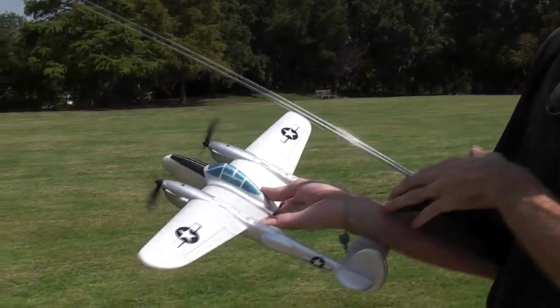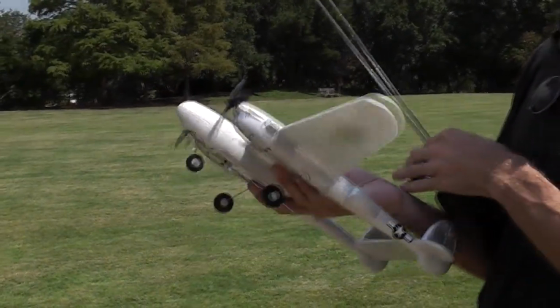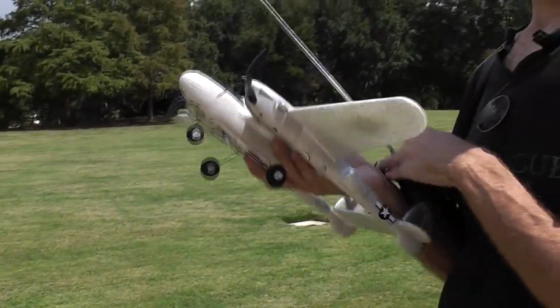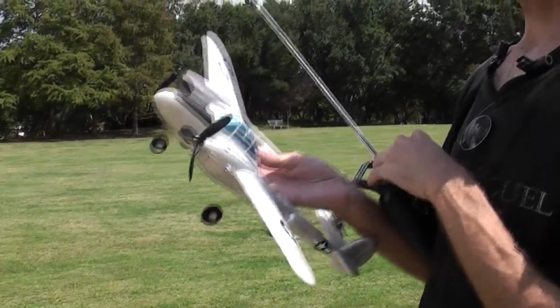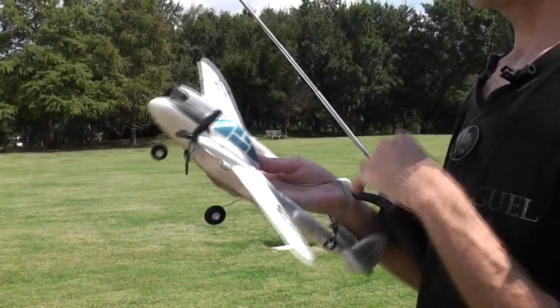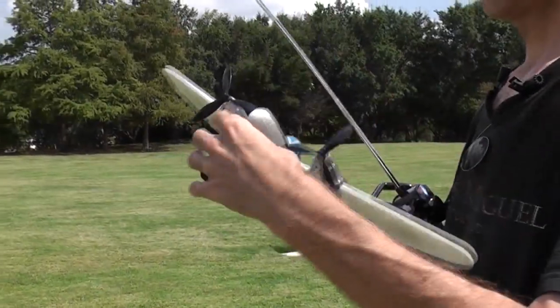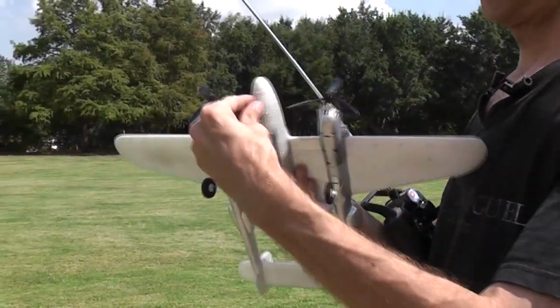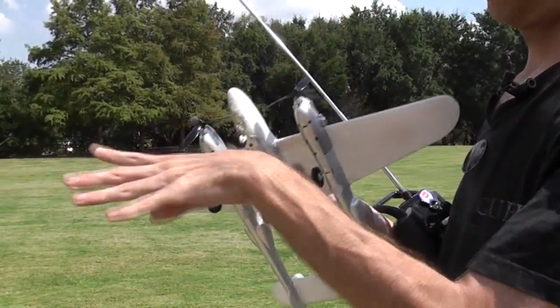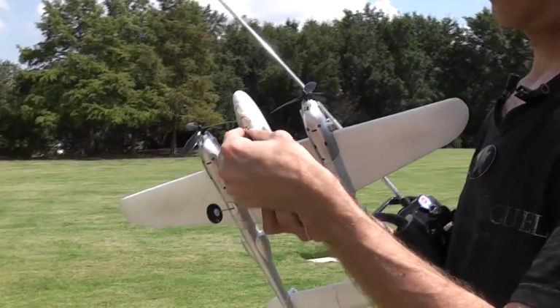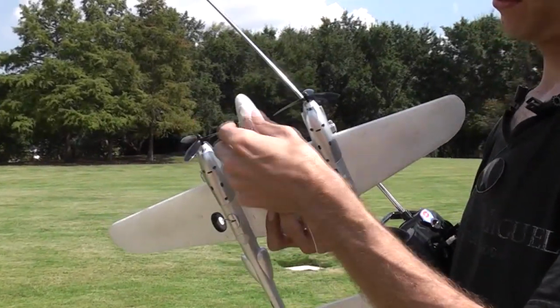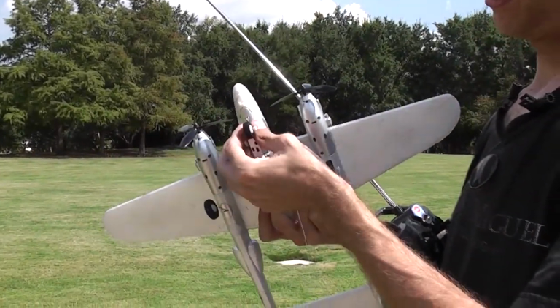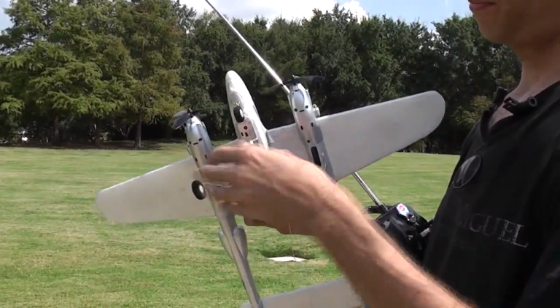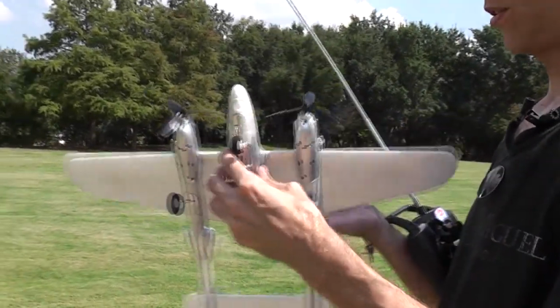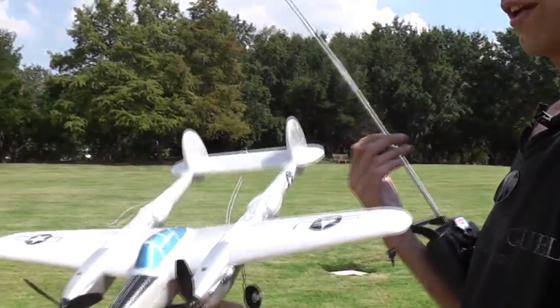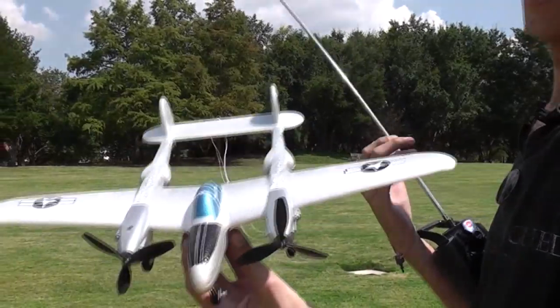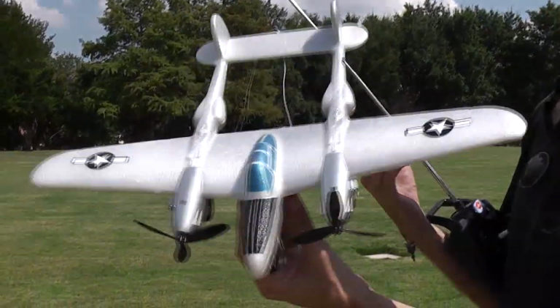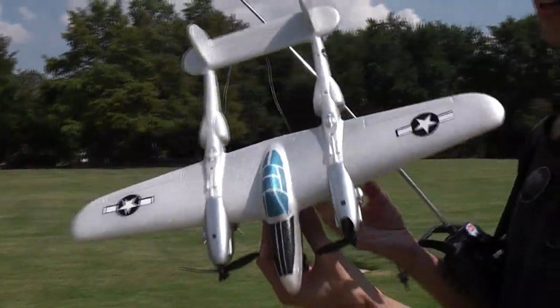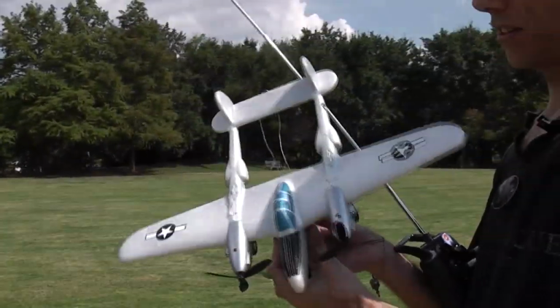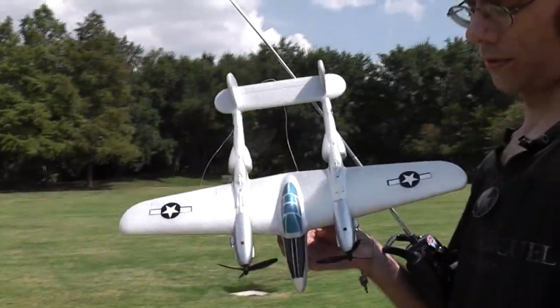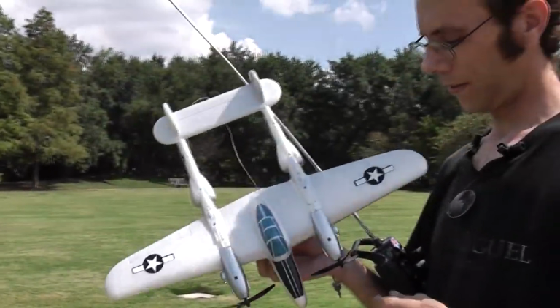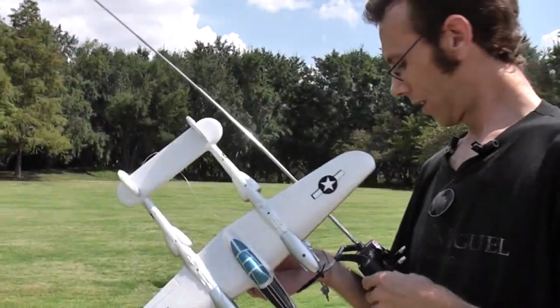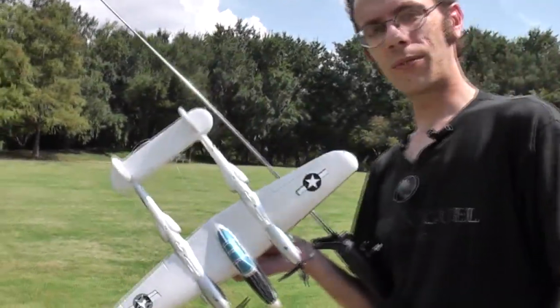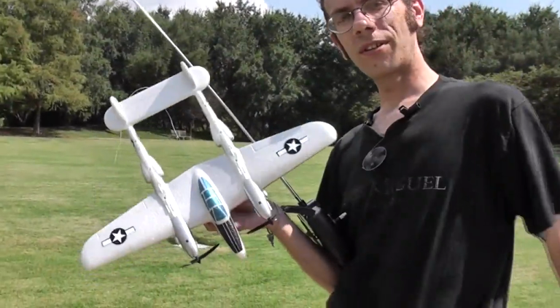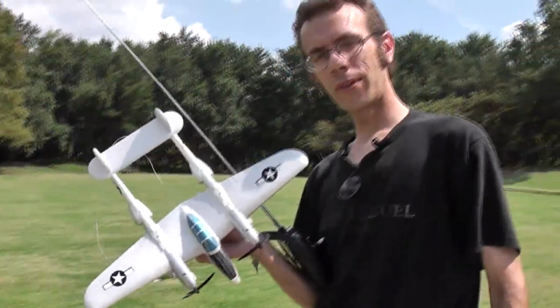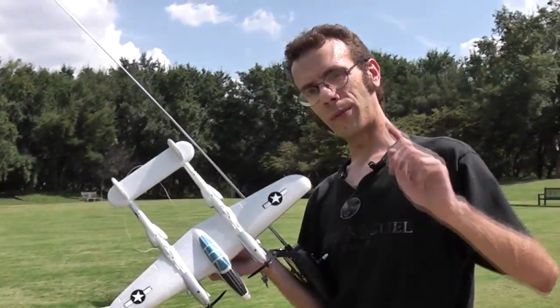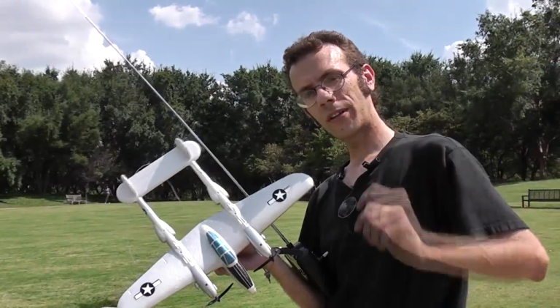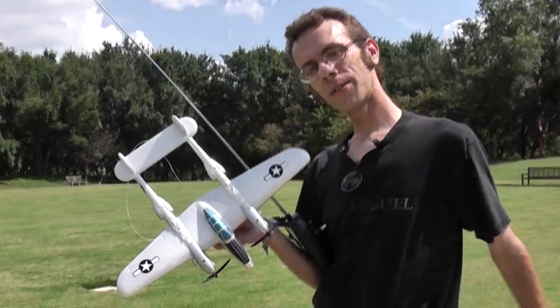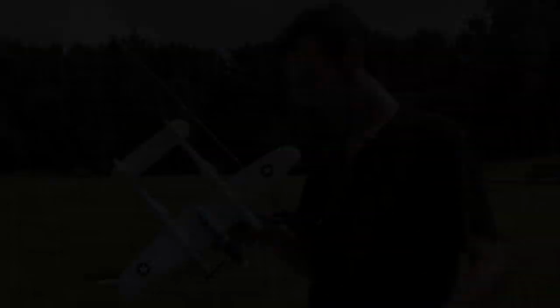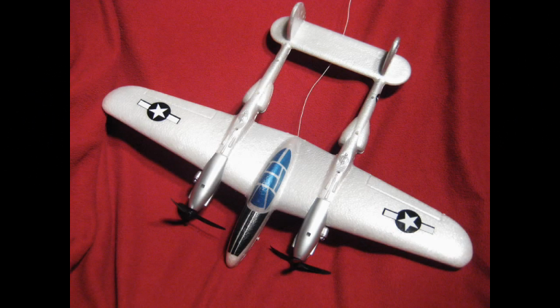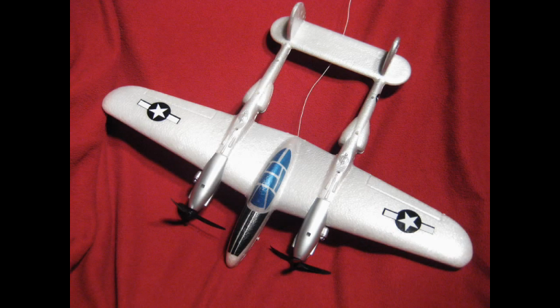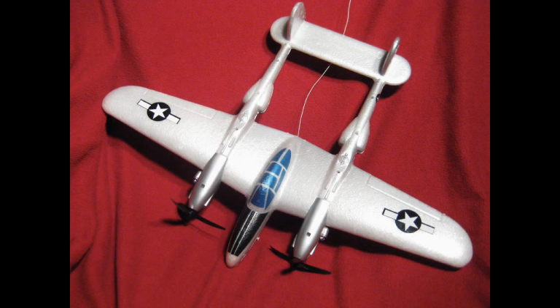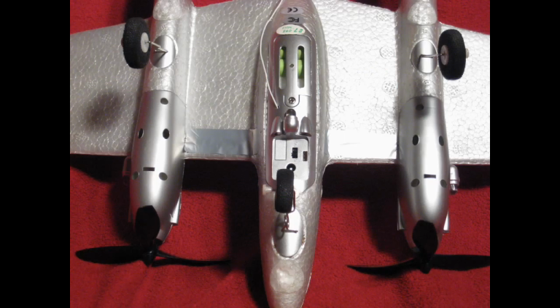So for like 20 bucks I'm pretty impressed. It's a two-foam, two-channel RC P-38 Lightning. I love the P-38 Lightning. This is just a beautiful aircraft. So thanks for watching RC 101. Tune in for more front aircraft videos. Thanks for watching. Bye.